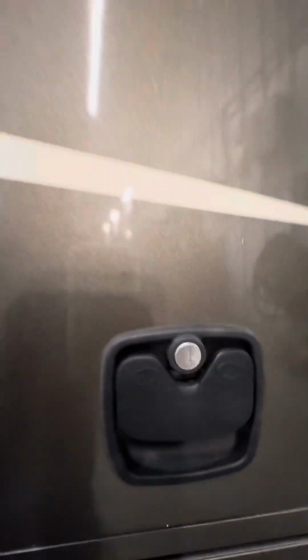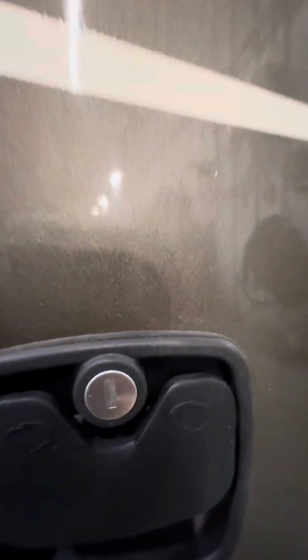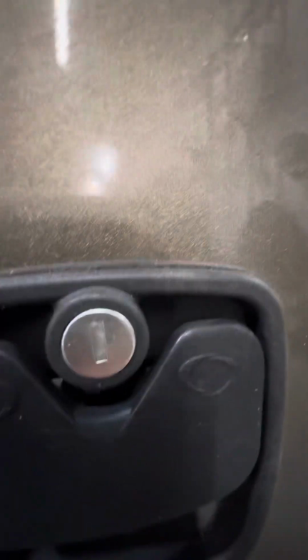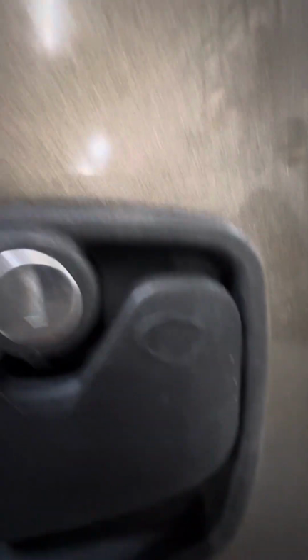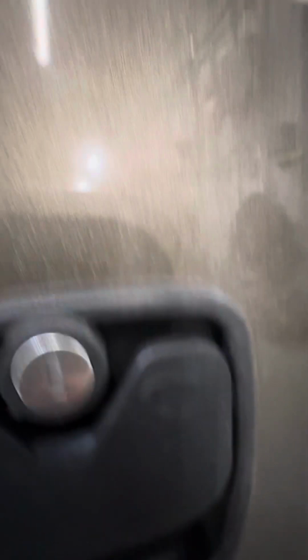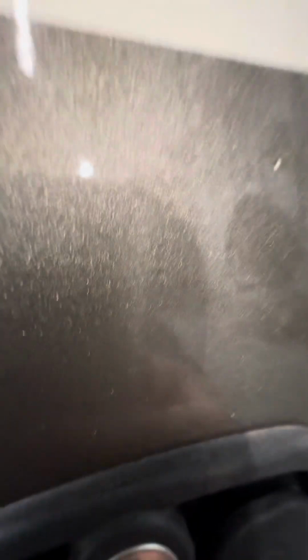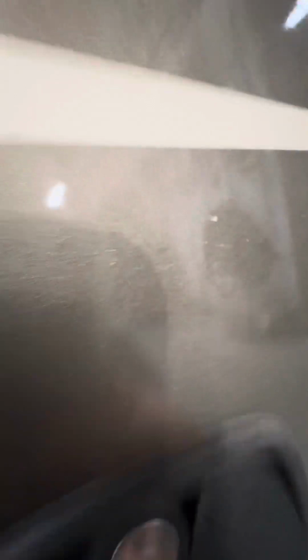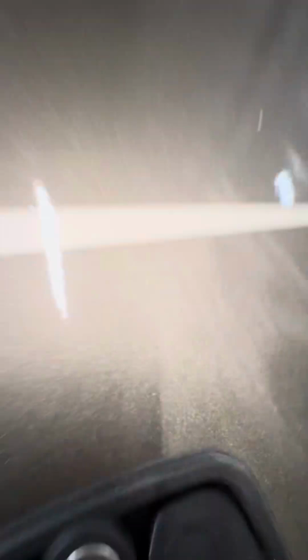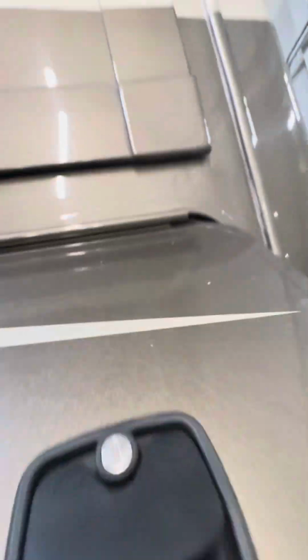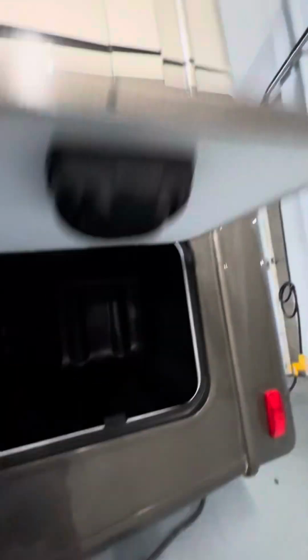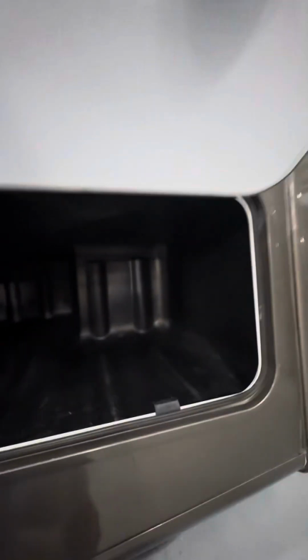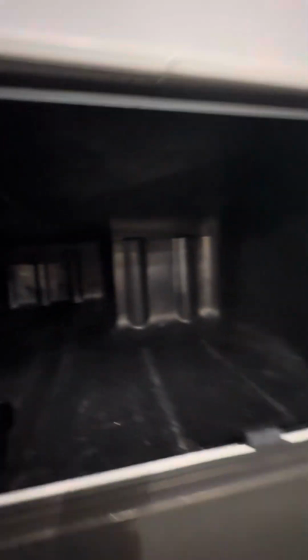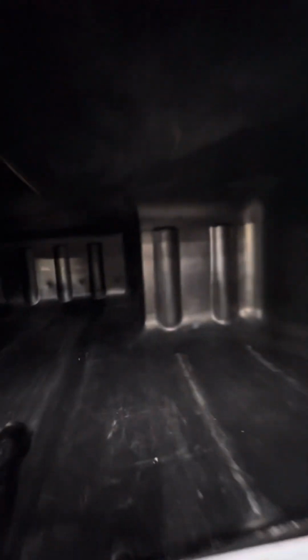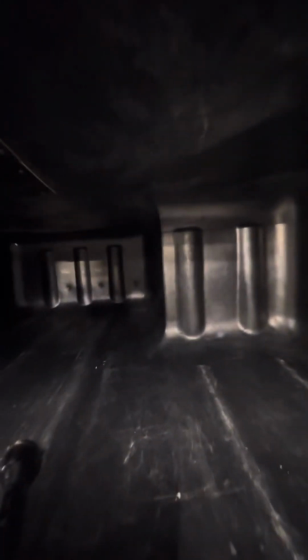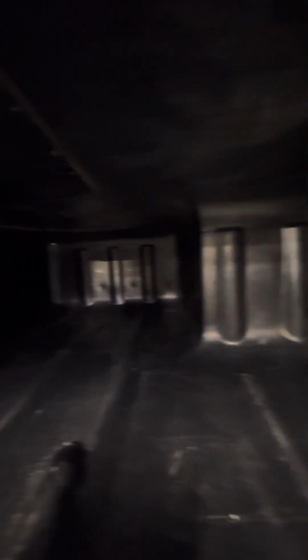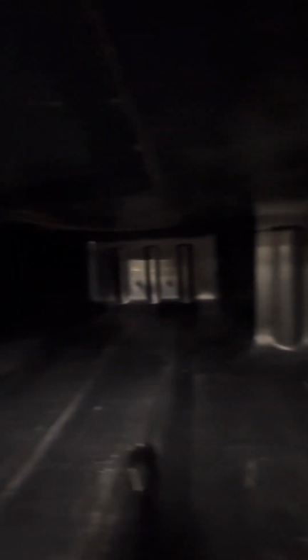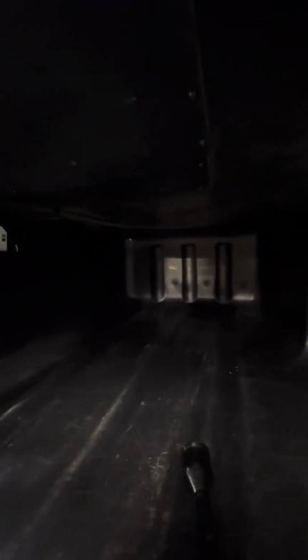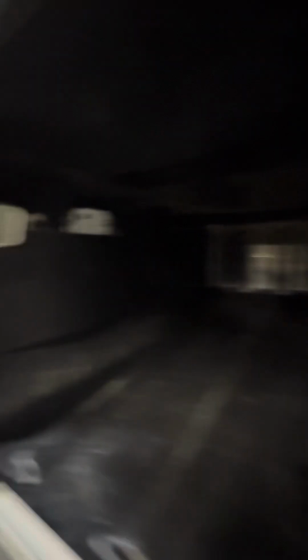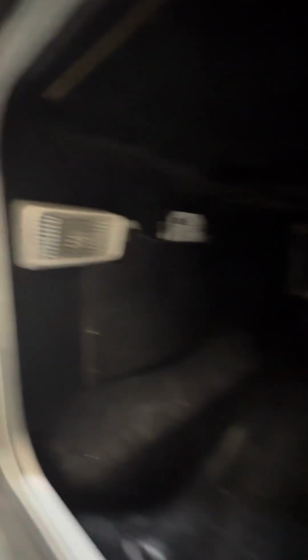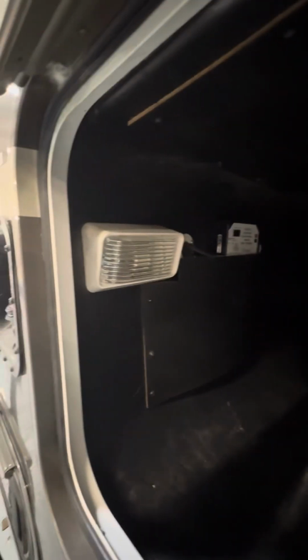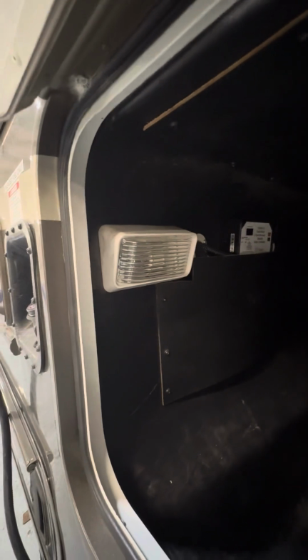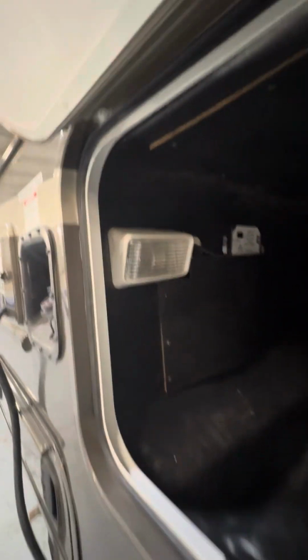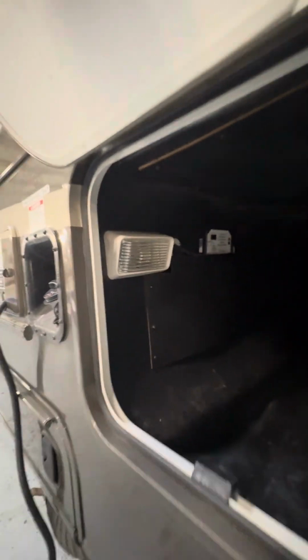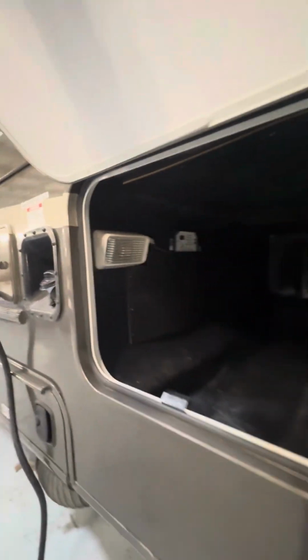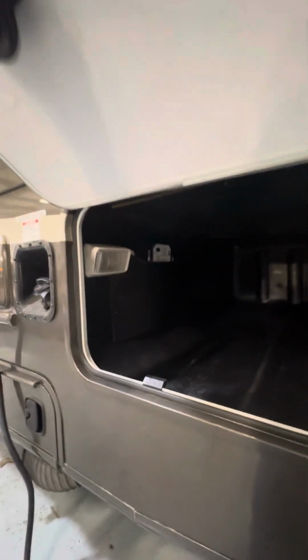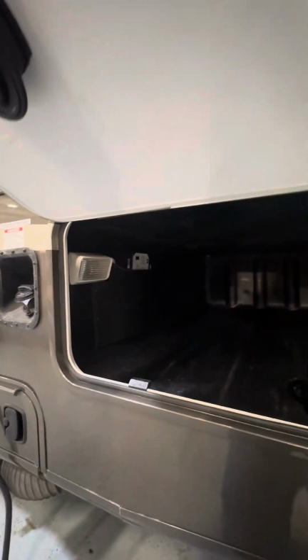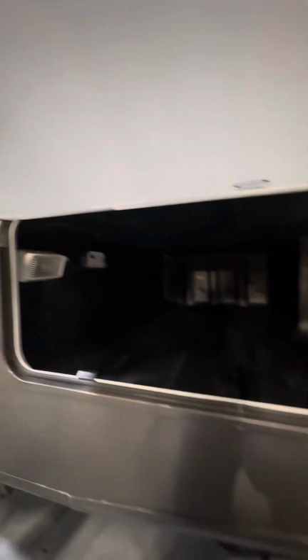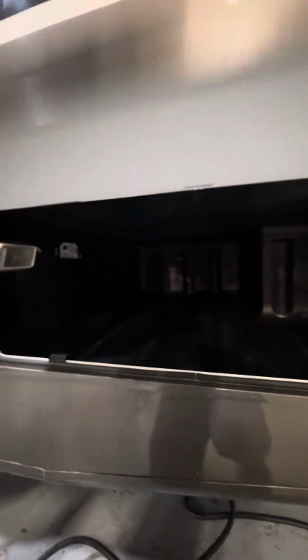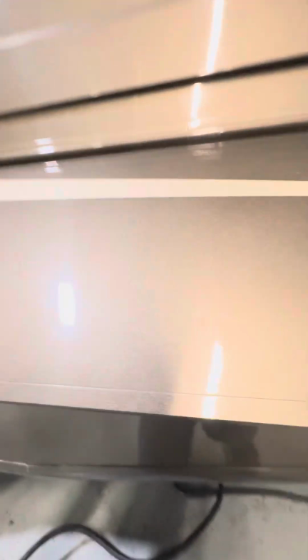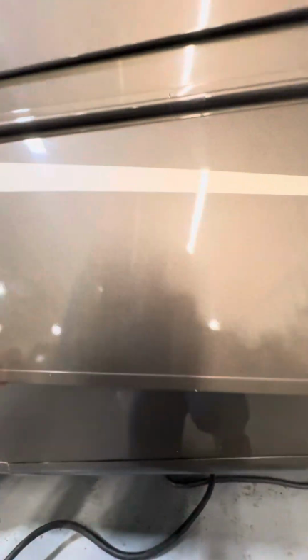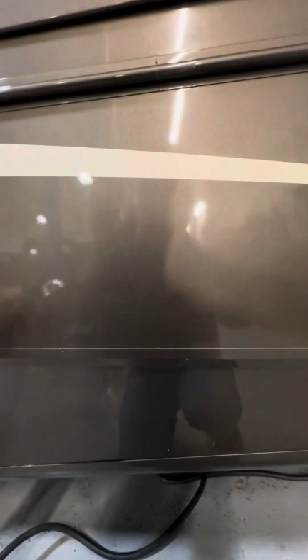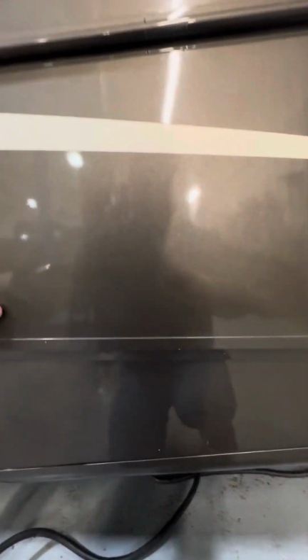The compartment below the slide out here is another storage compartment, and there's another light inside that is also controlled by the same step switch I mentioned earlier.